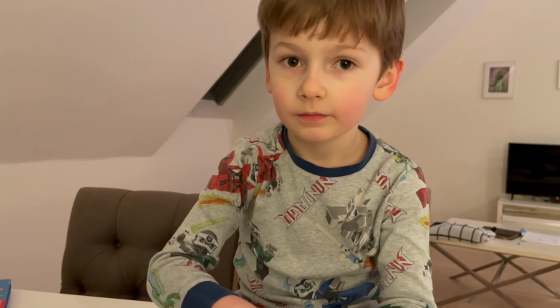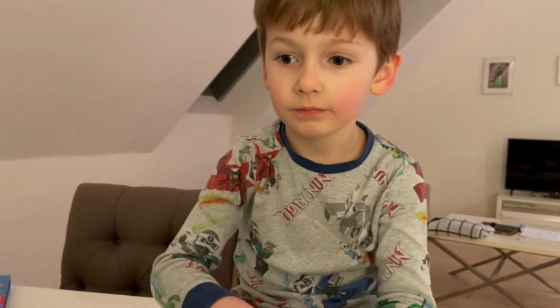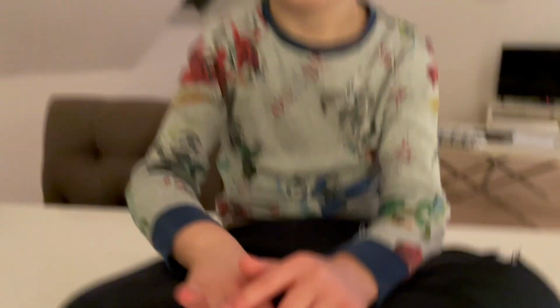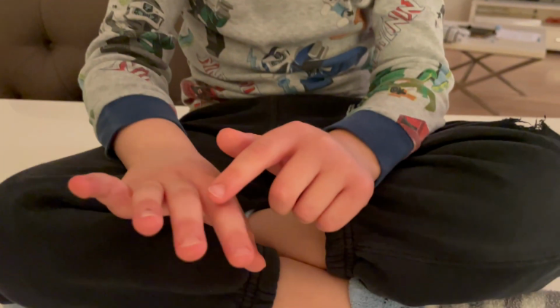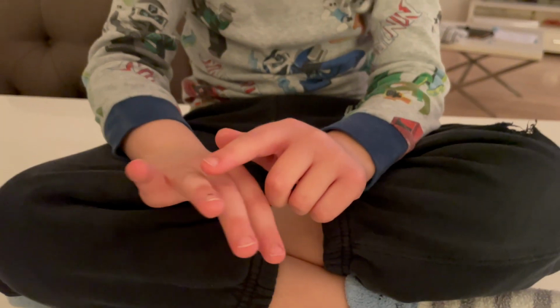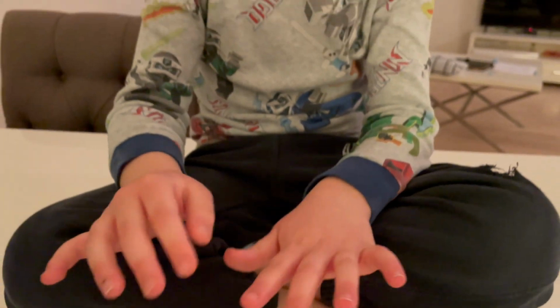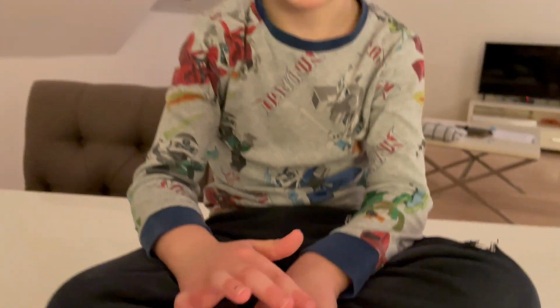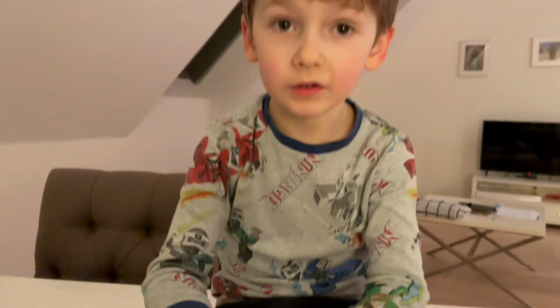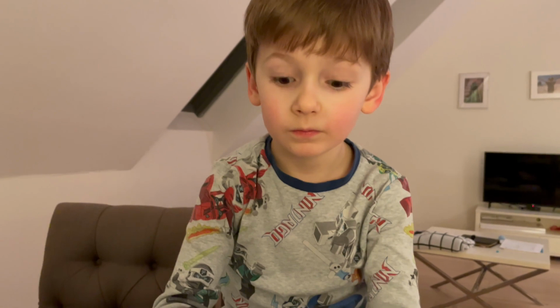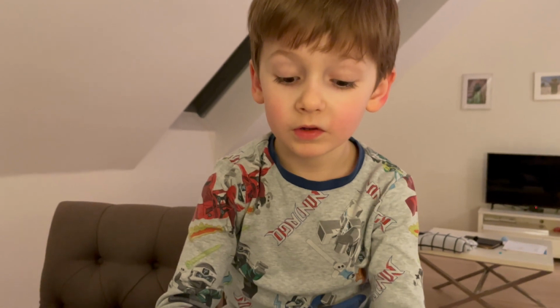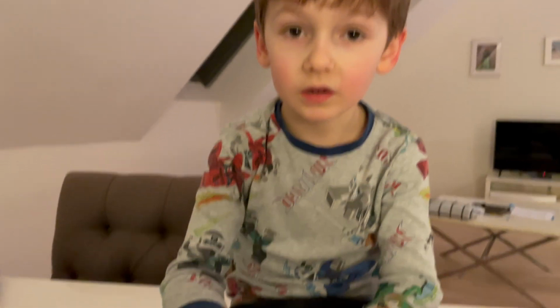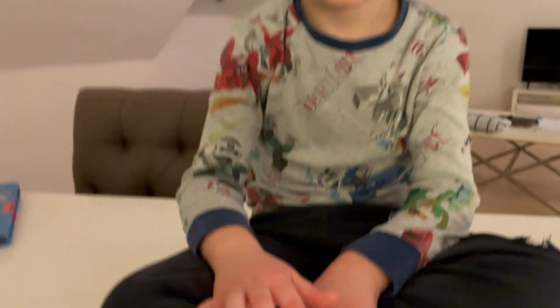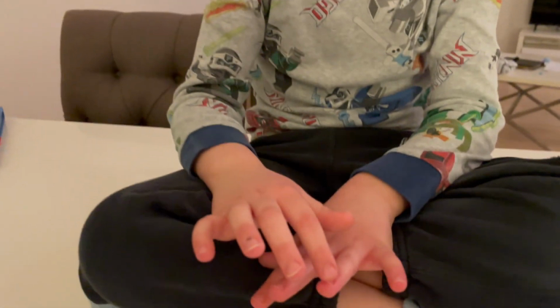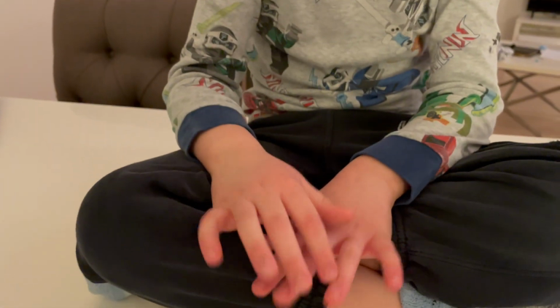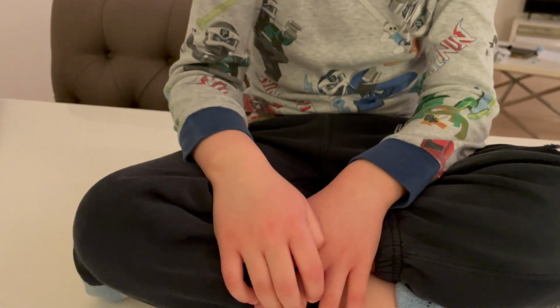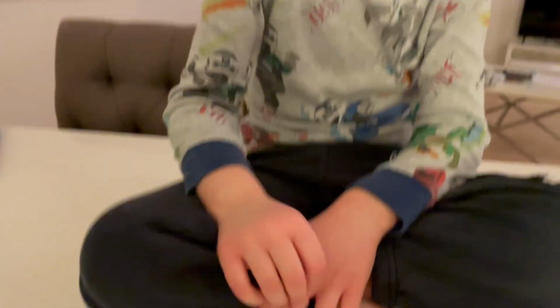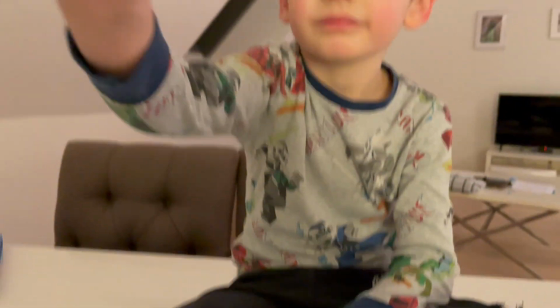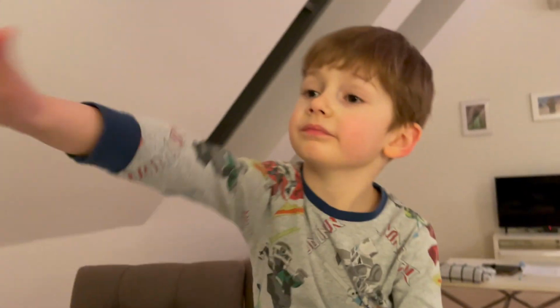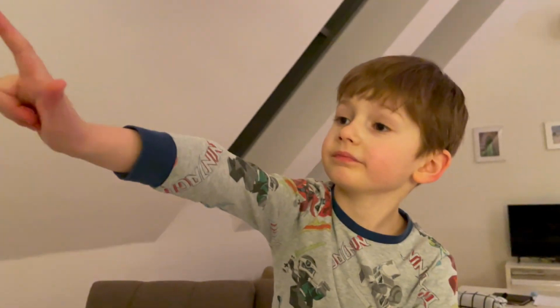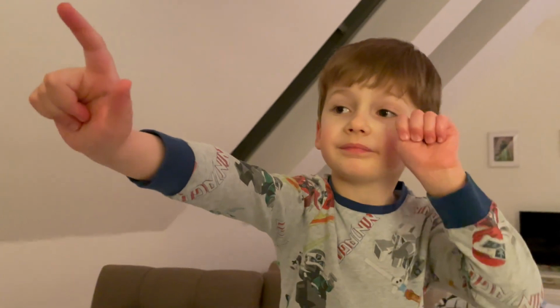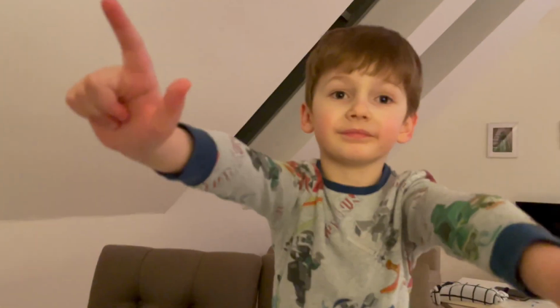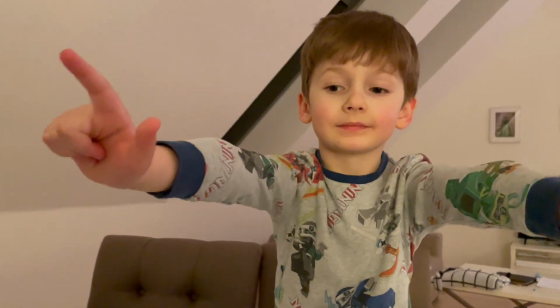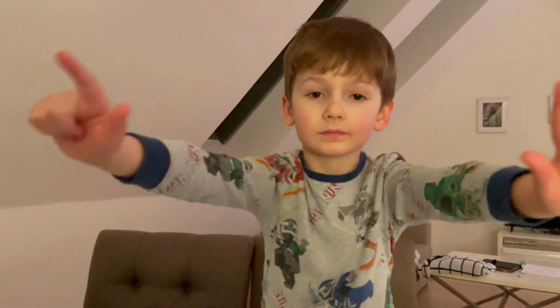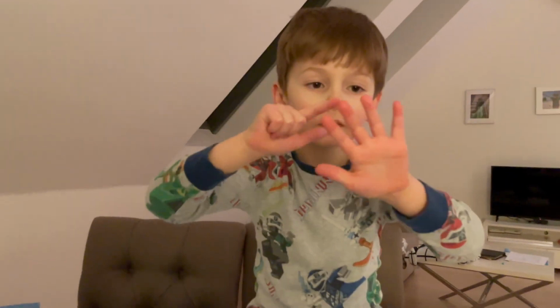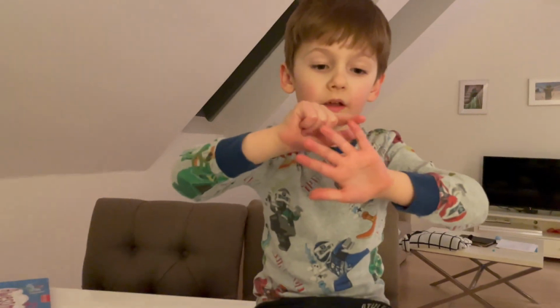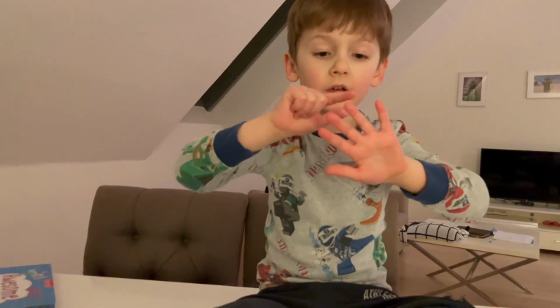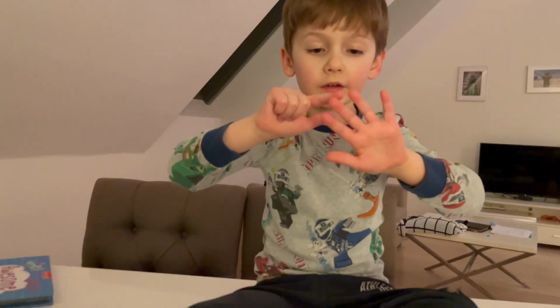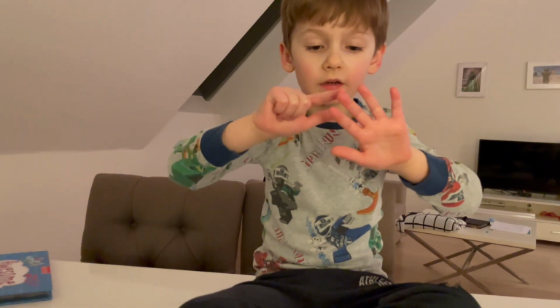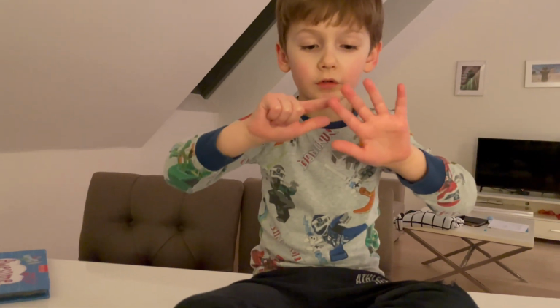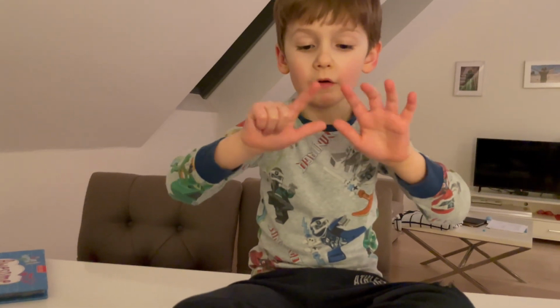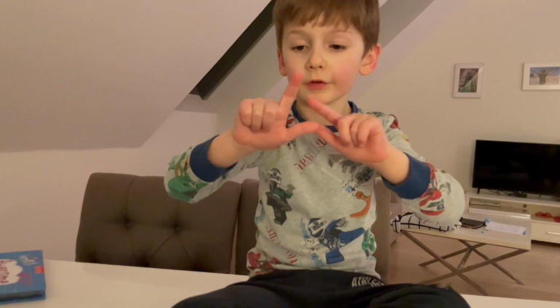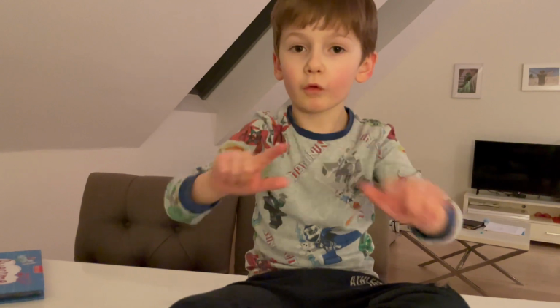I think you have more fingers than you need. Show me seven fingers. Where are your seven fingers? Okay, now do it. Eight, nine, ten, eleven, twelve, thirteen, fourteen.